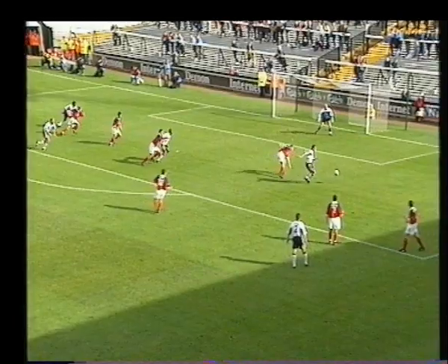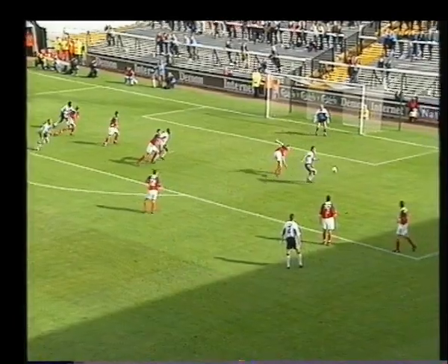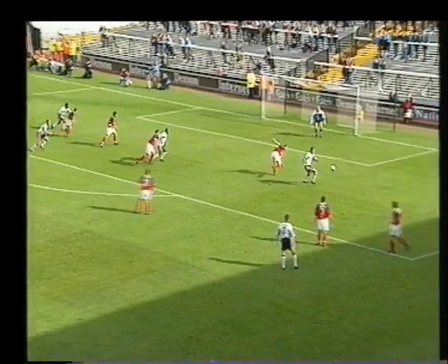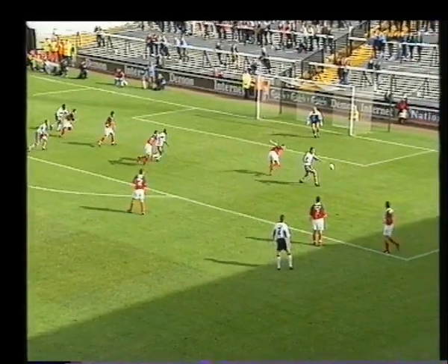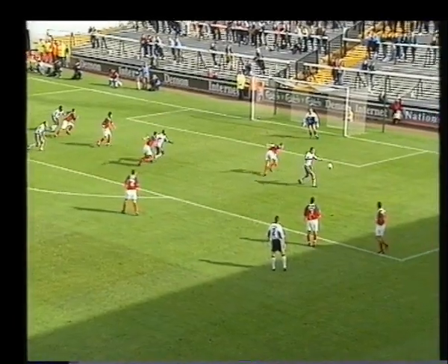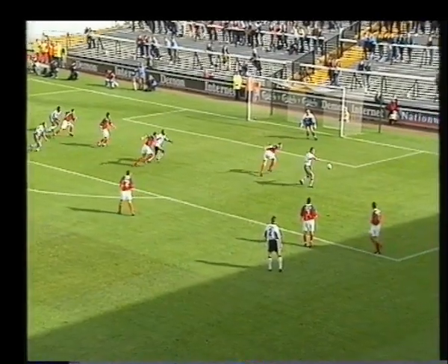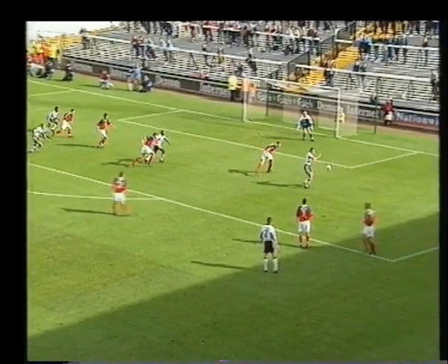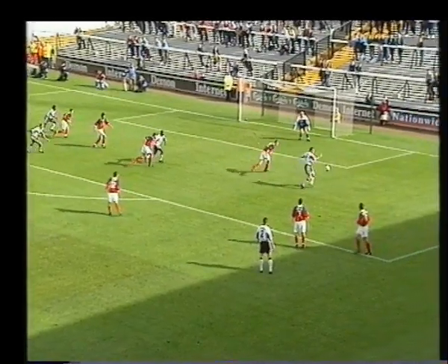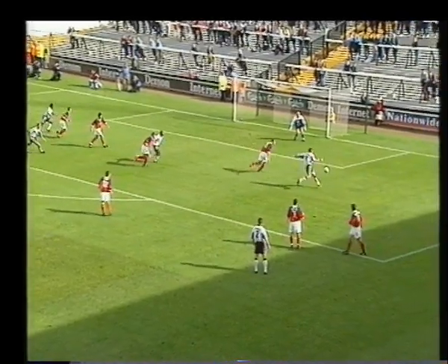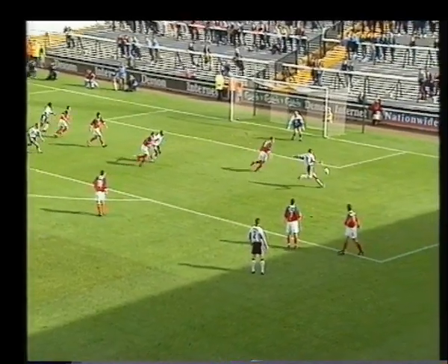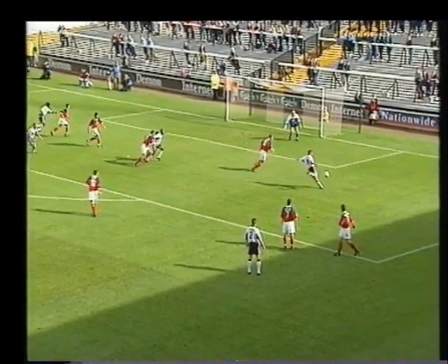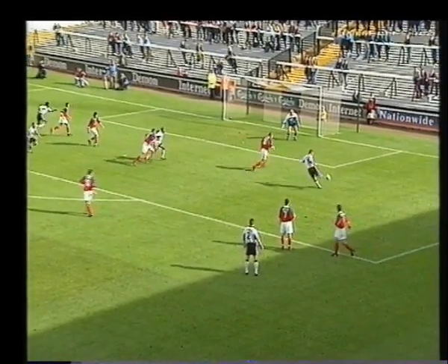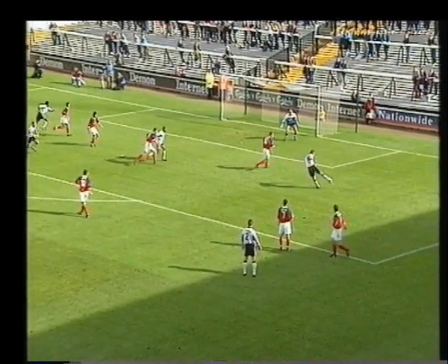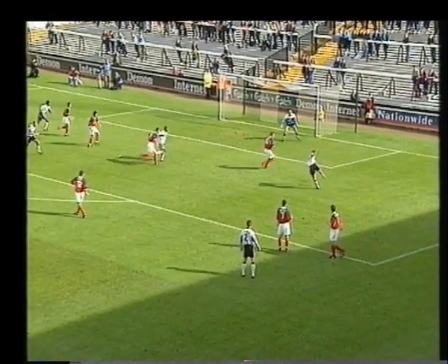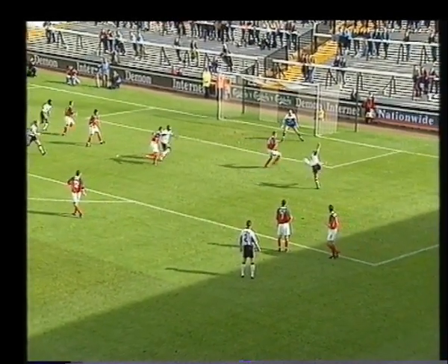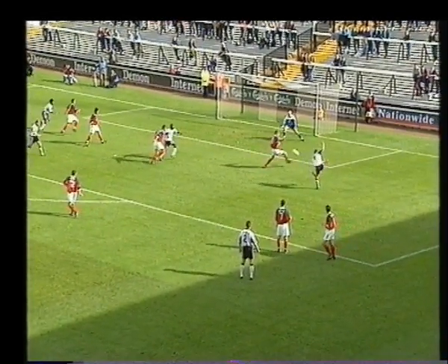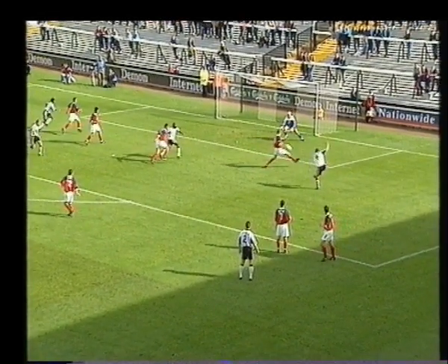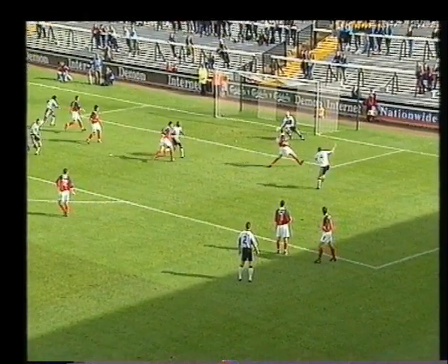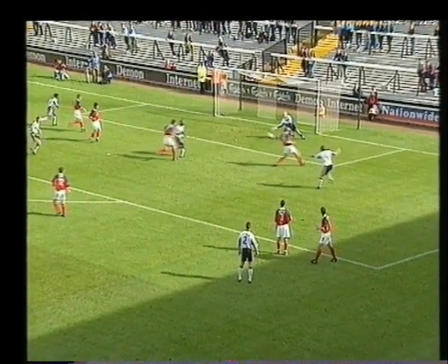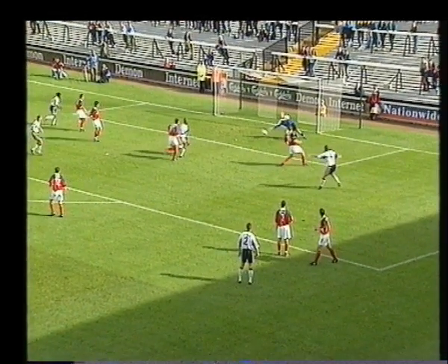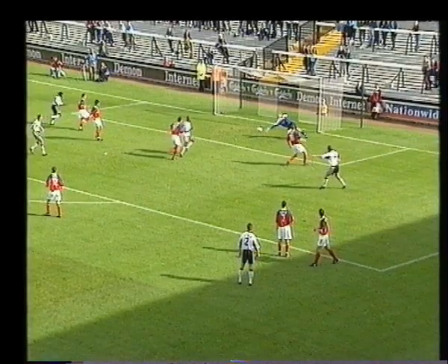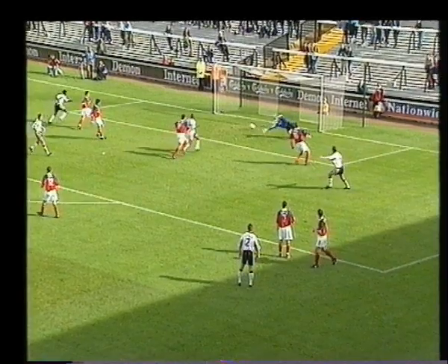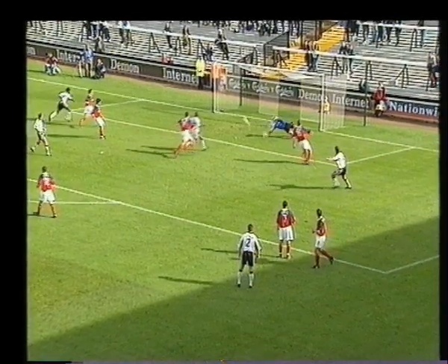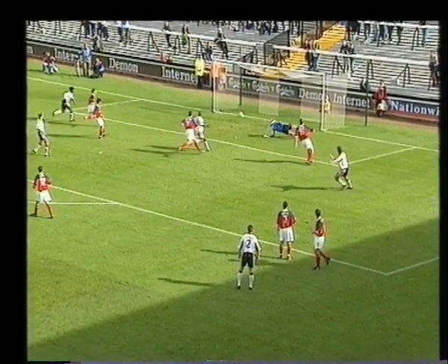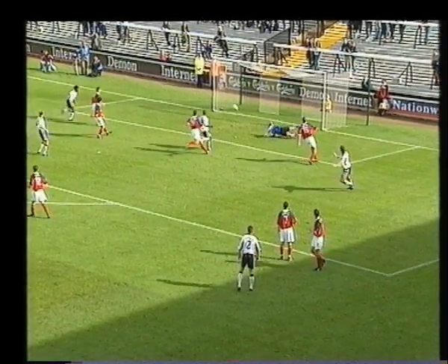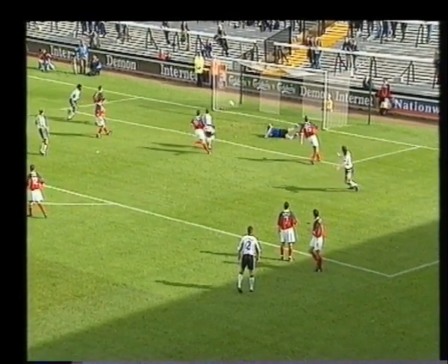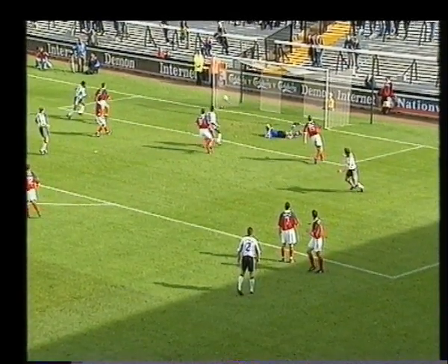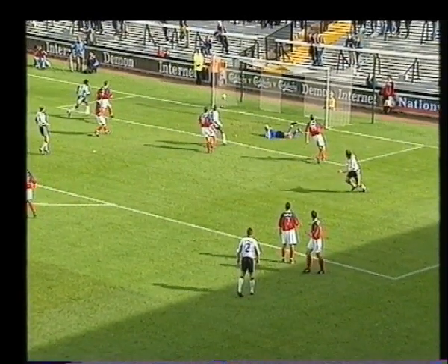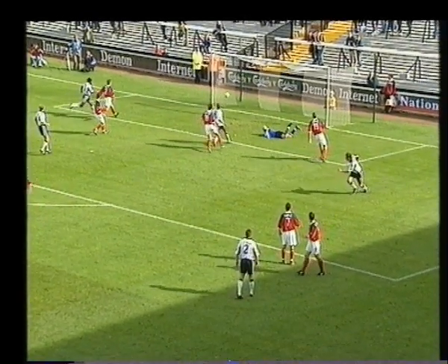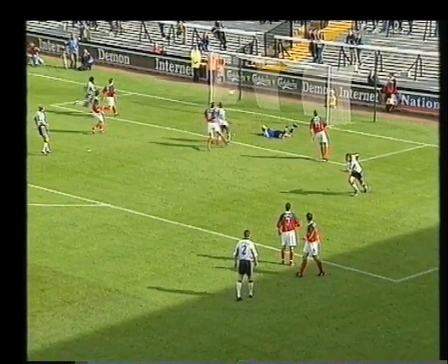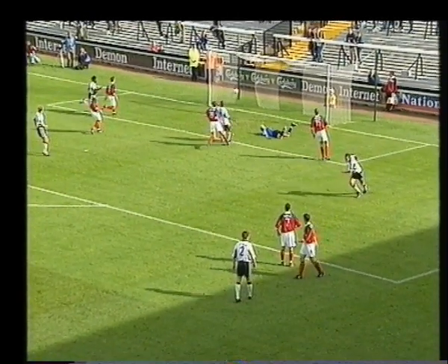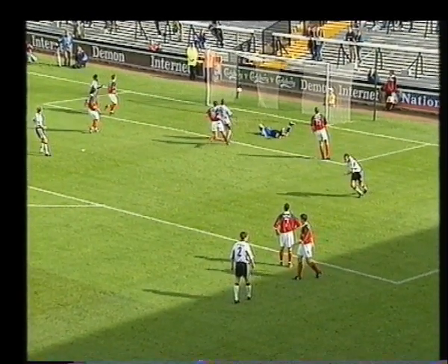It was a brilliant move built up on the right-hand side. Here it is — the flick on by Hales. And the finish was absolutely emphatic.